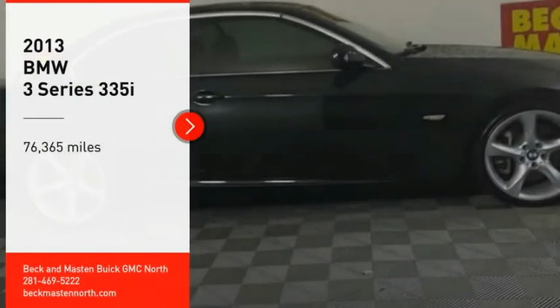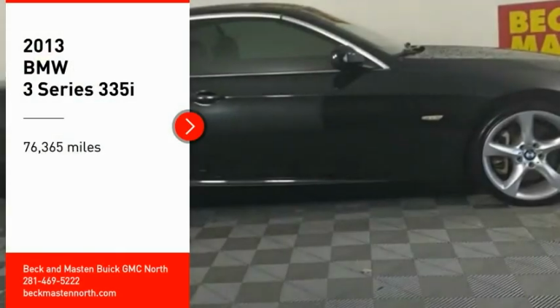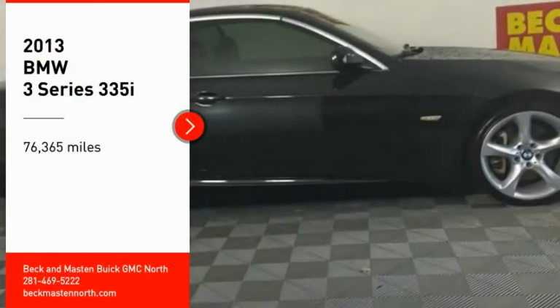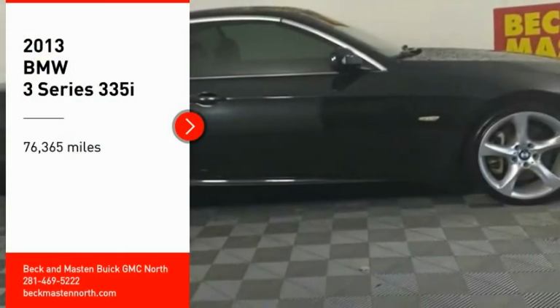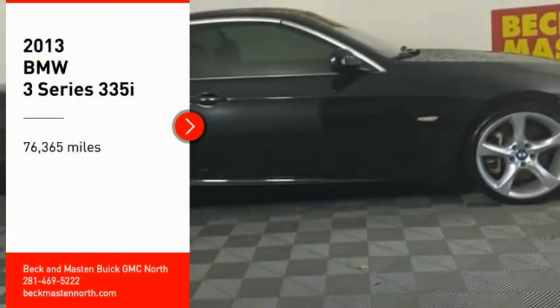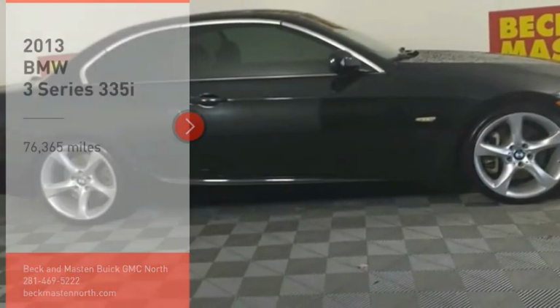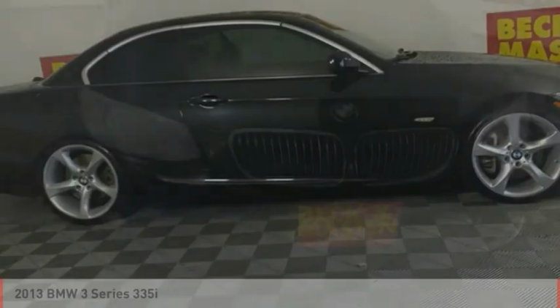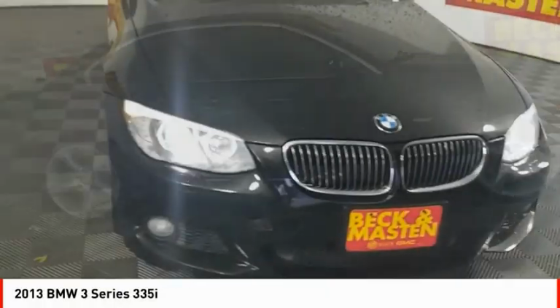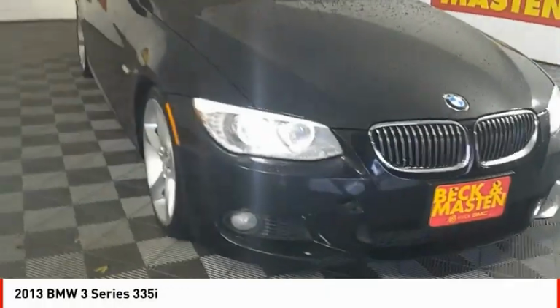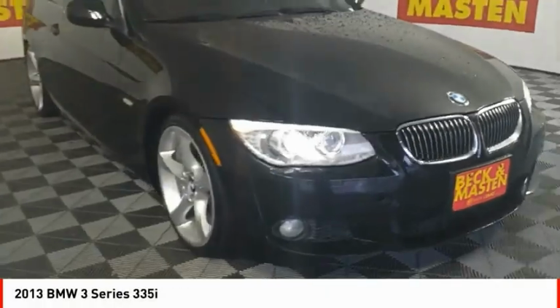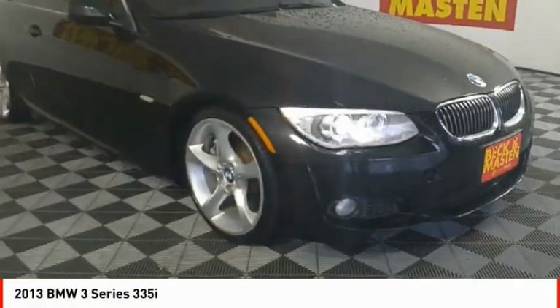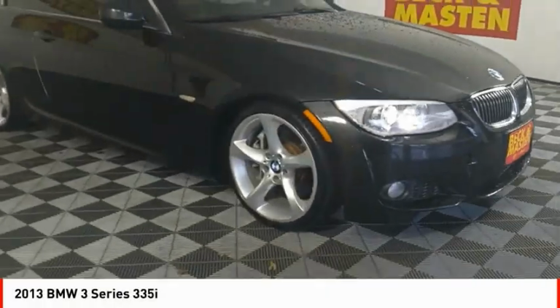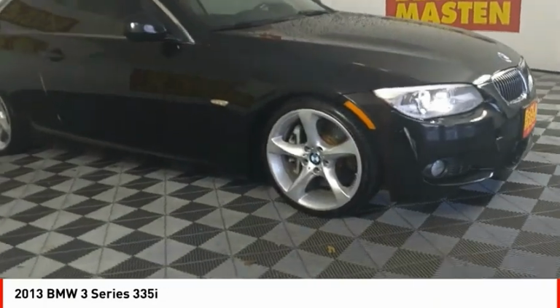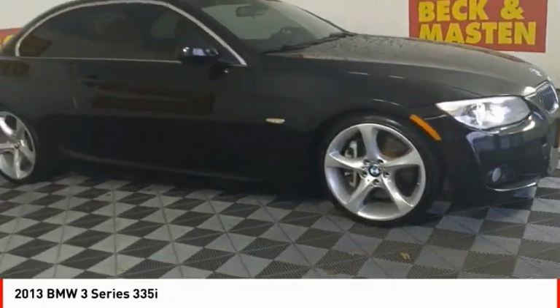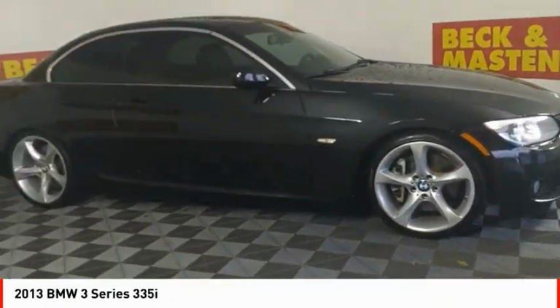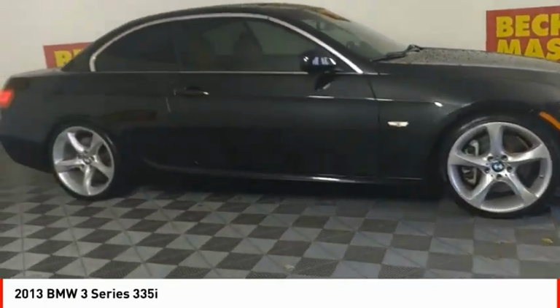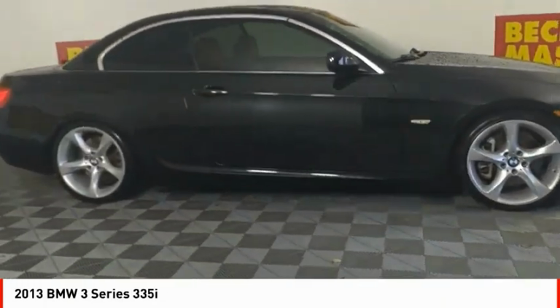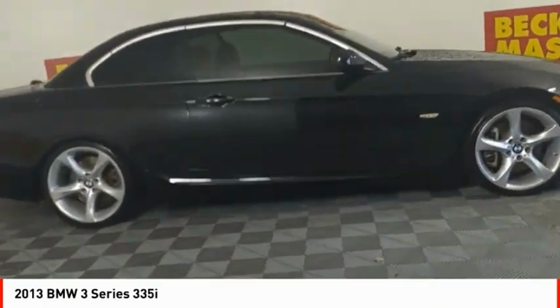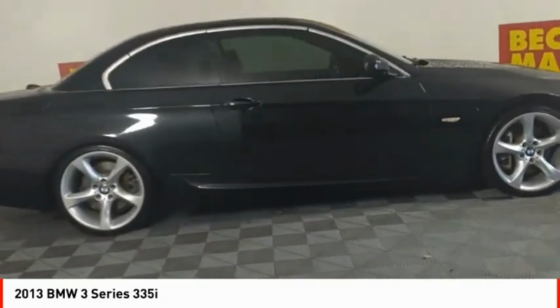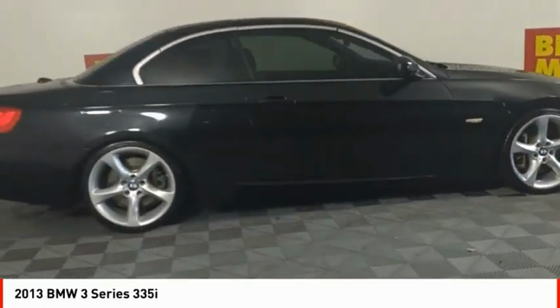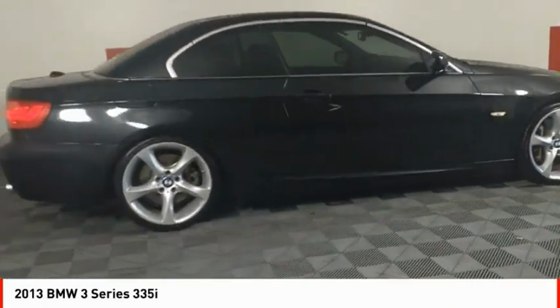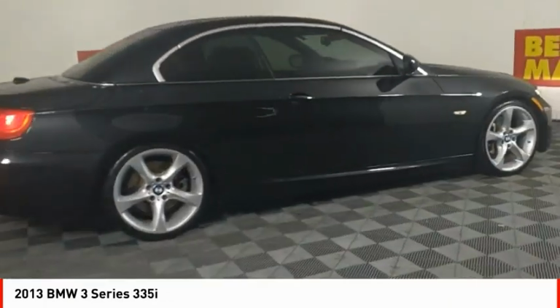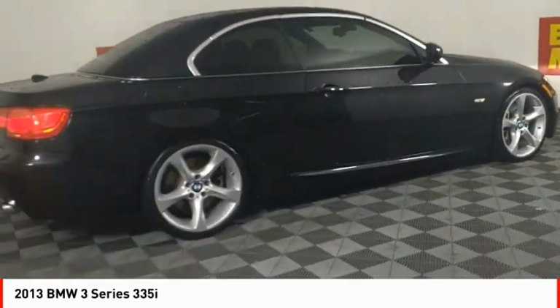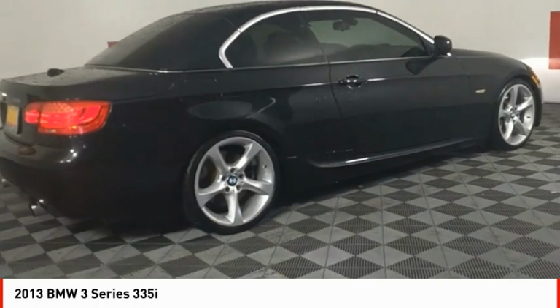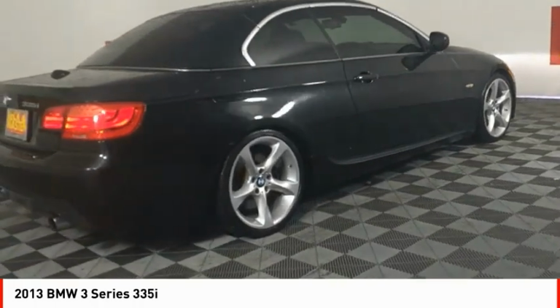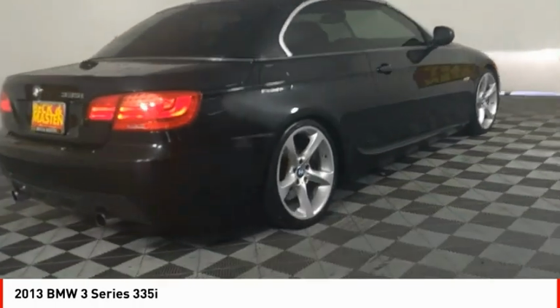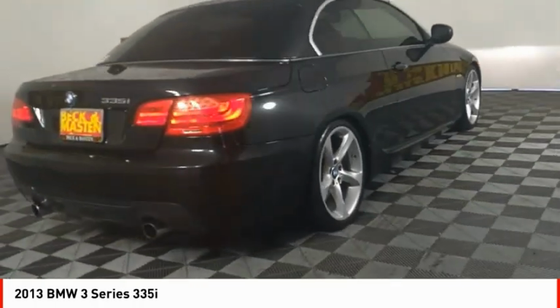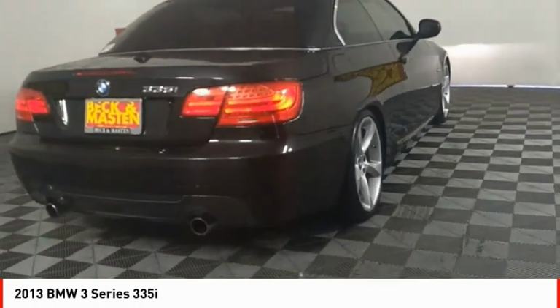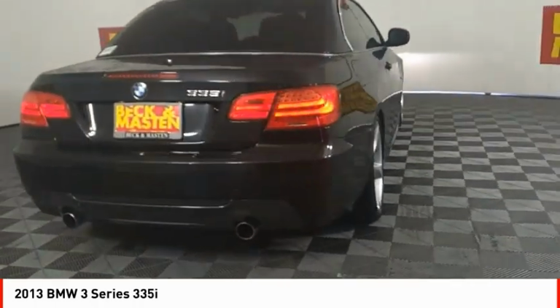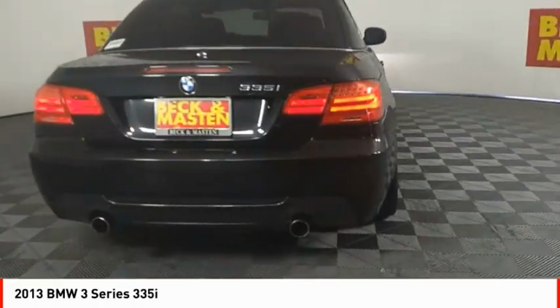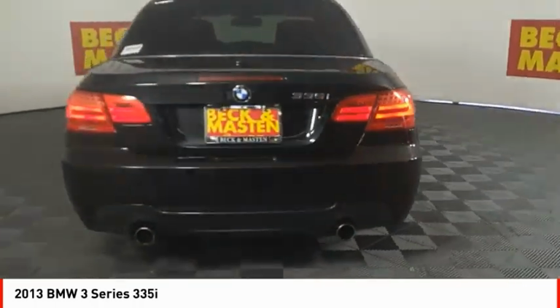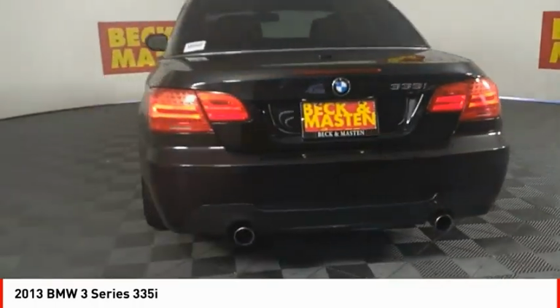Looking for the right vehicle? Check out the 2013 3 Series — proof that all good things come in threes. The BMW 3 Series has a well-deserved reputation for packing outstanding driving dynamics and excellent quality.